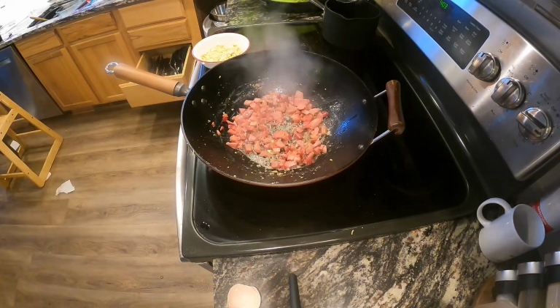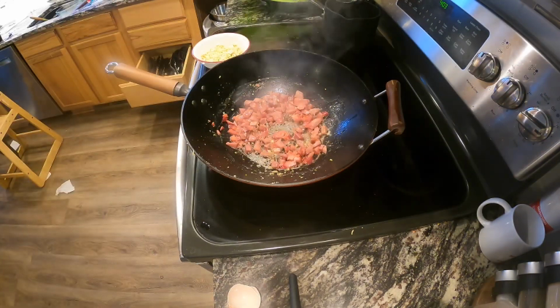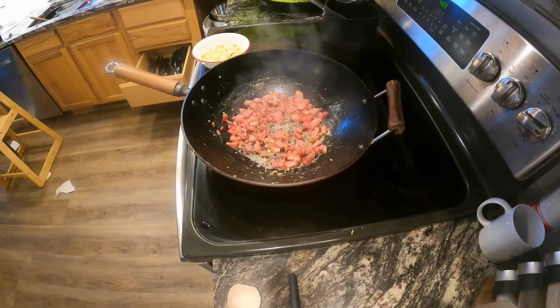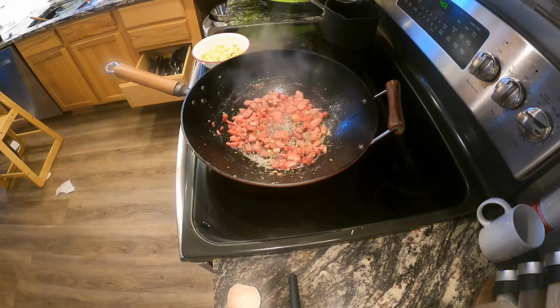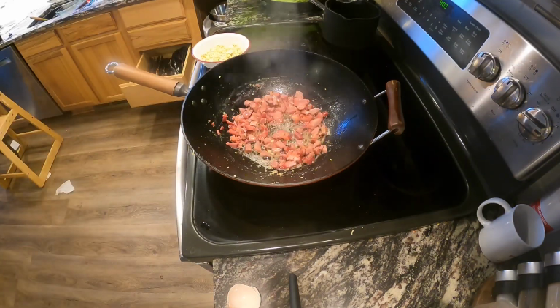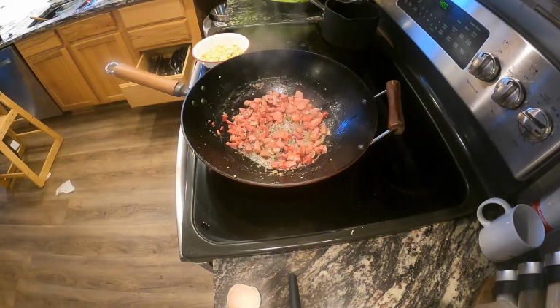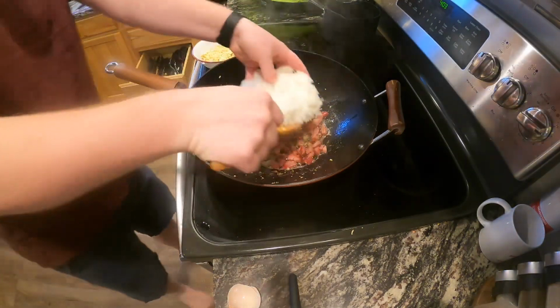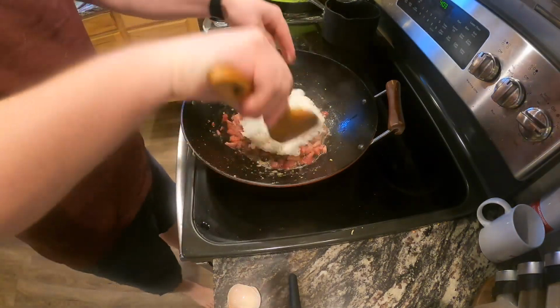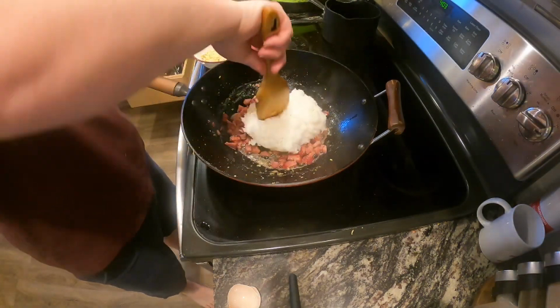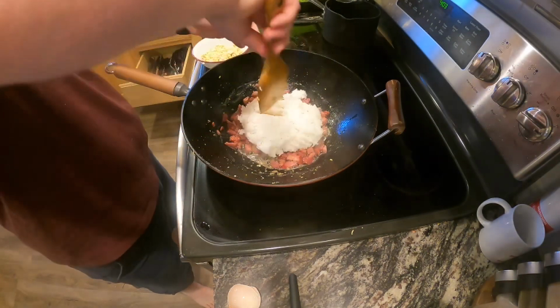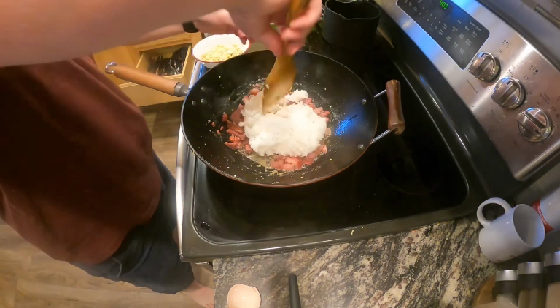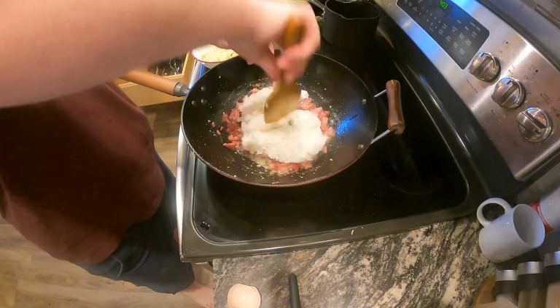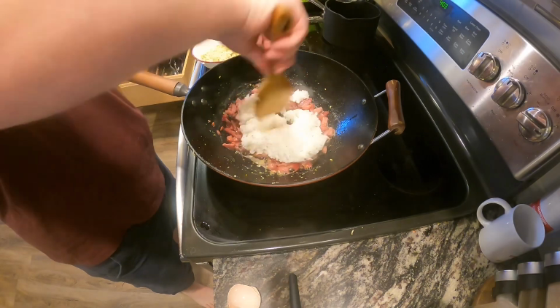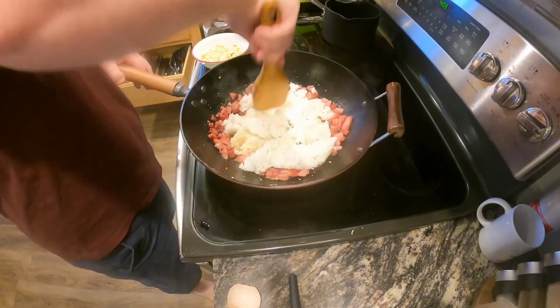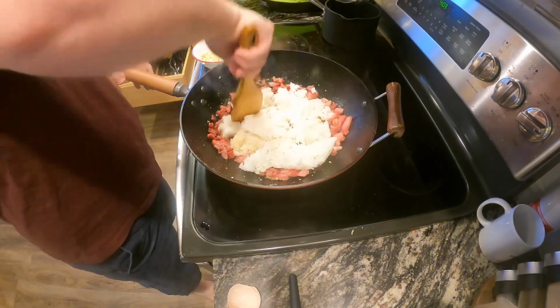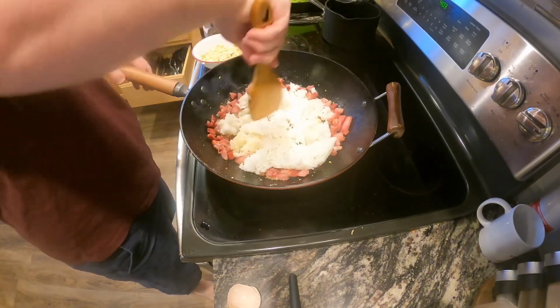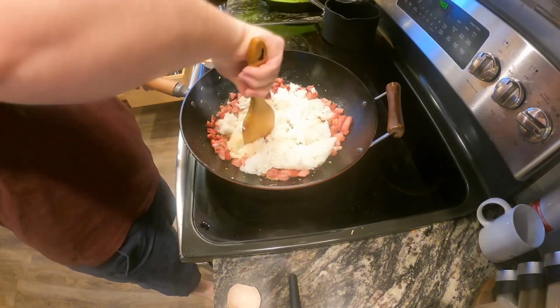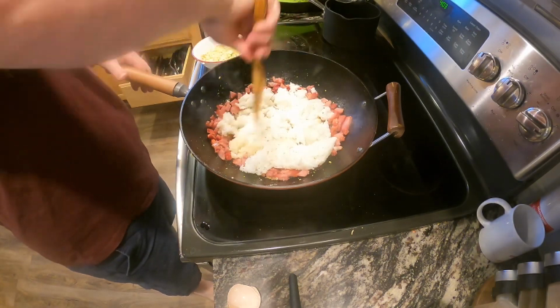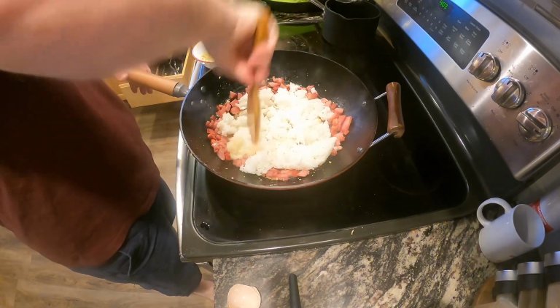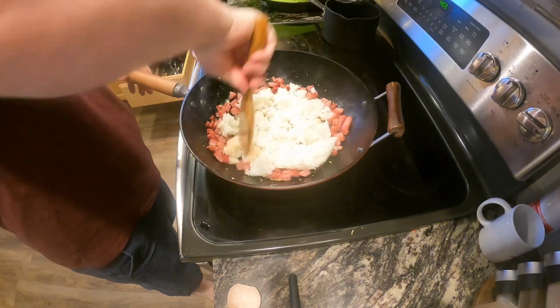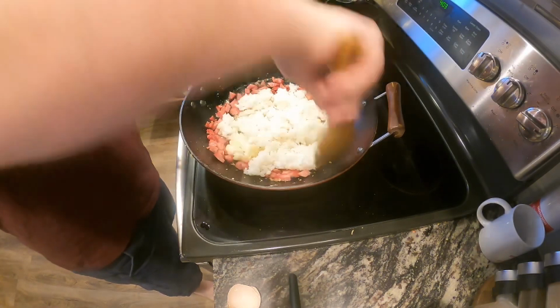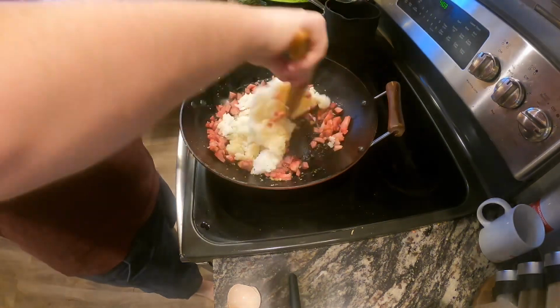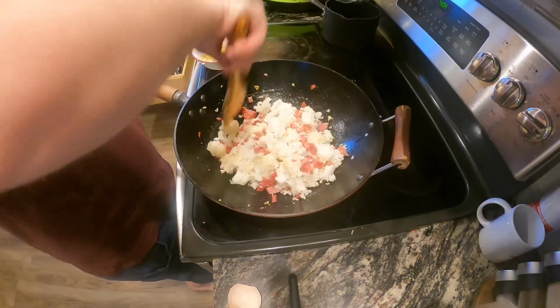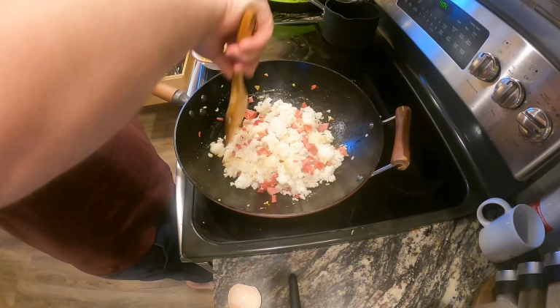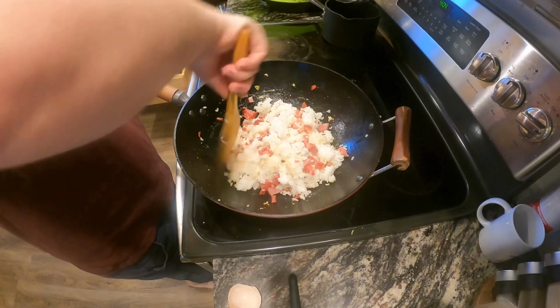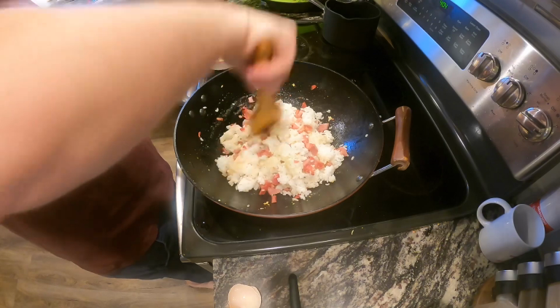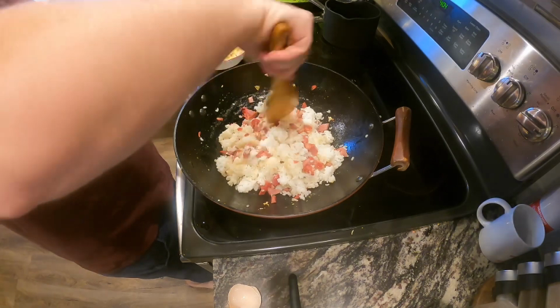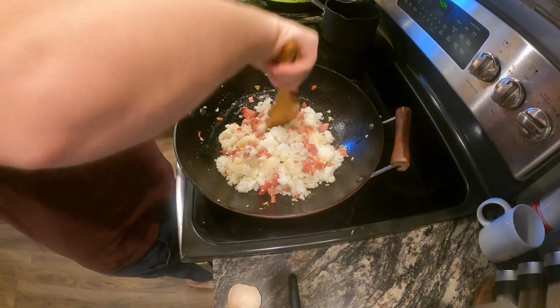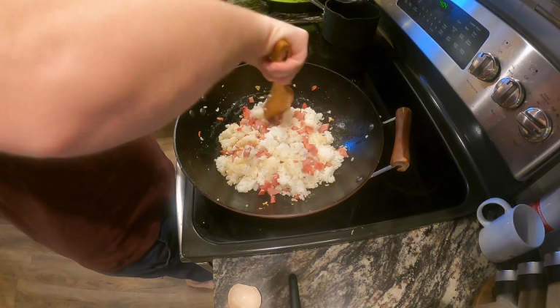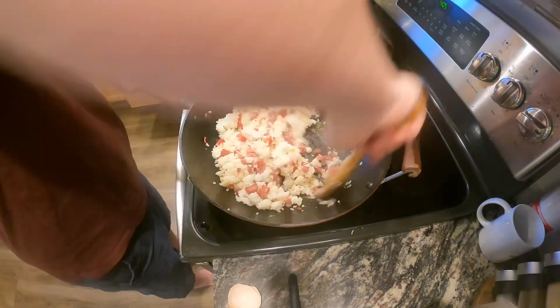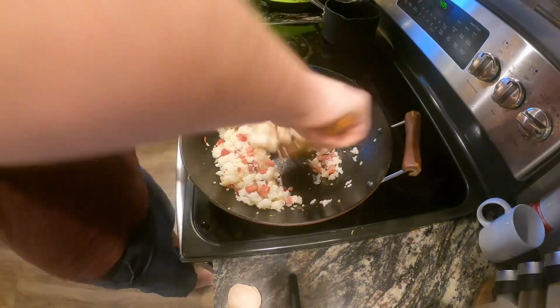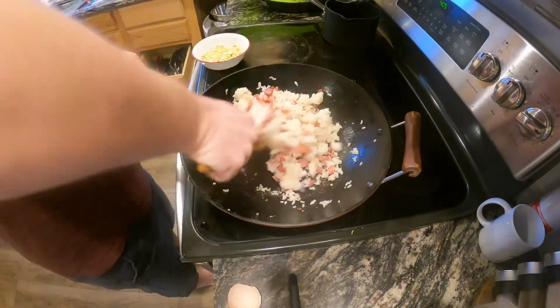Then add in four cups of white rice — best if you let it cool in the fridge for at least two hours, but one to two days is best. Chop it up until it's in nice small pieces.